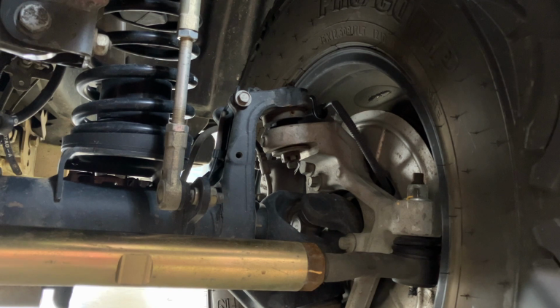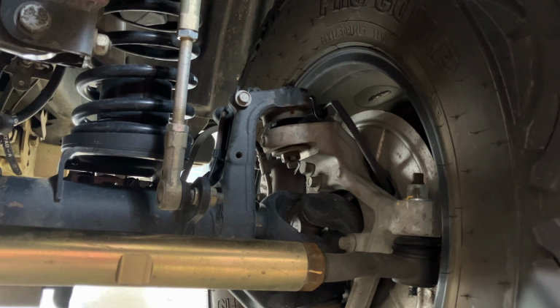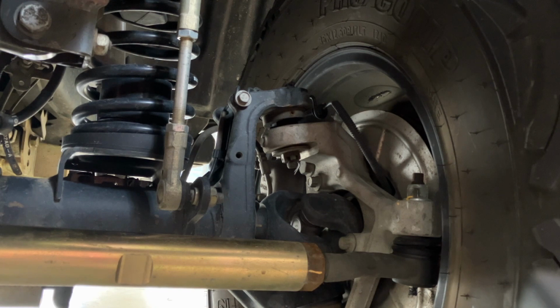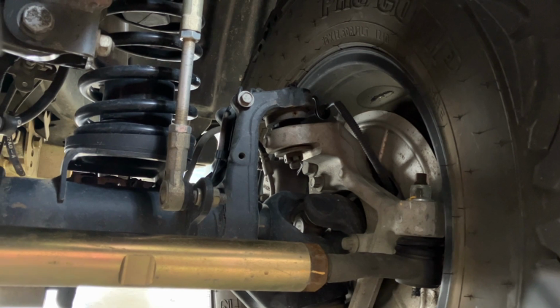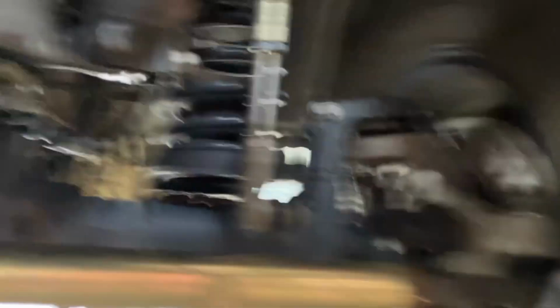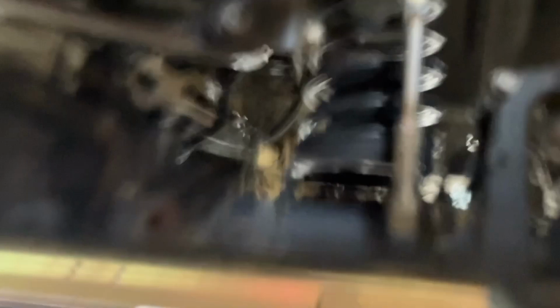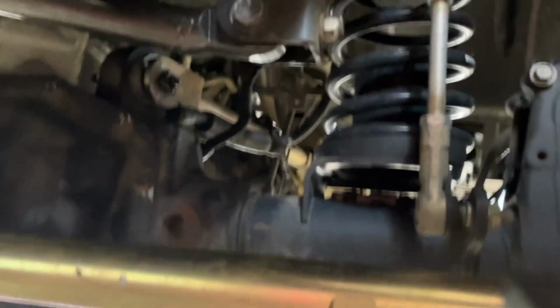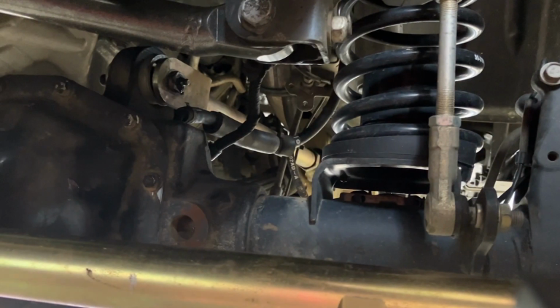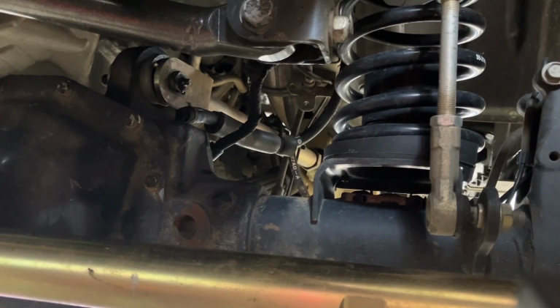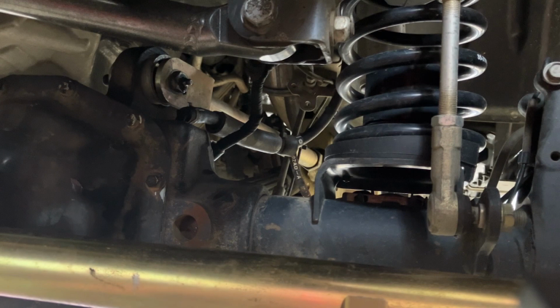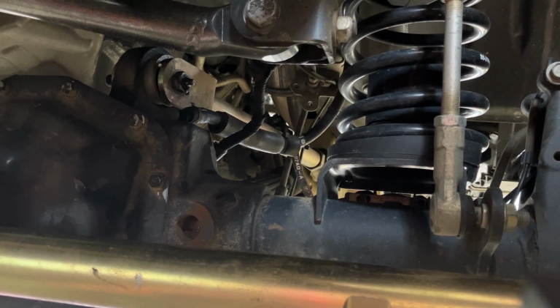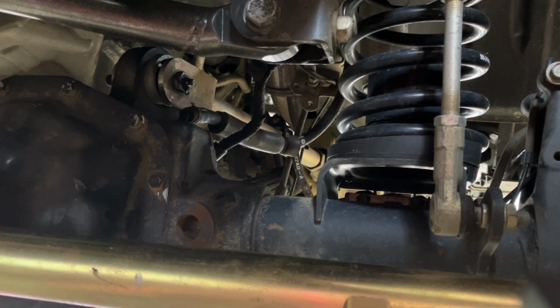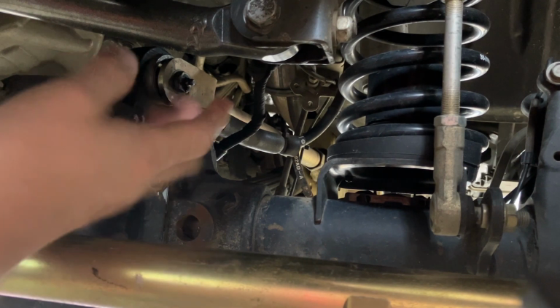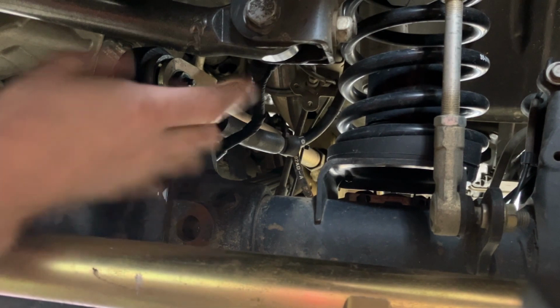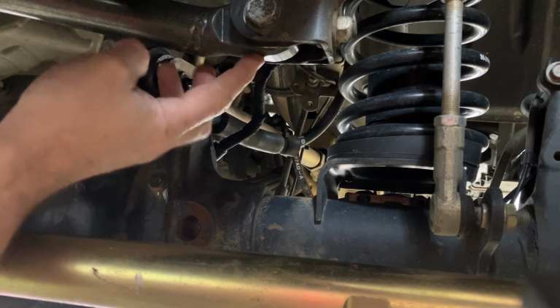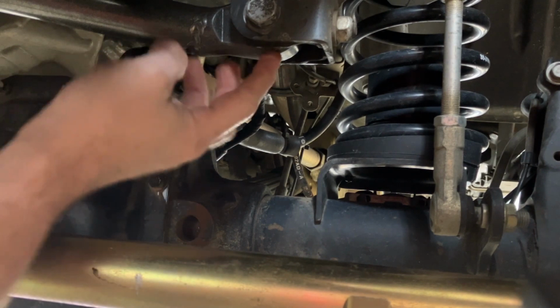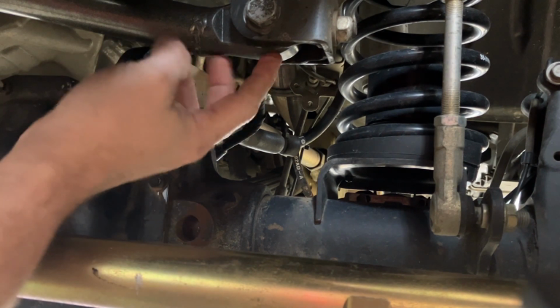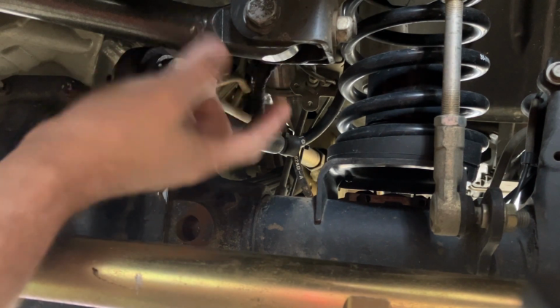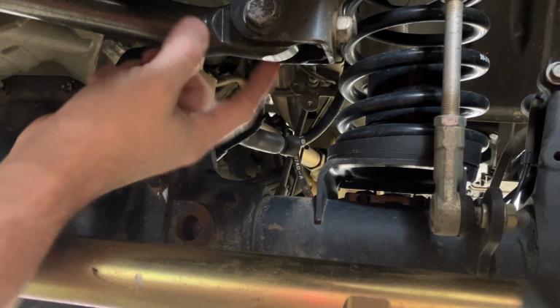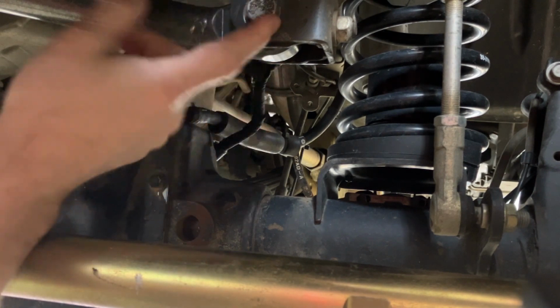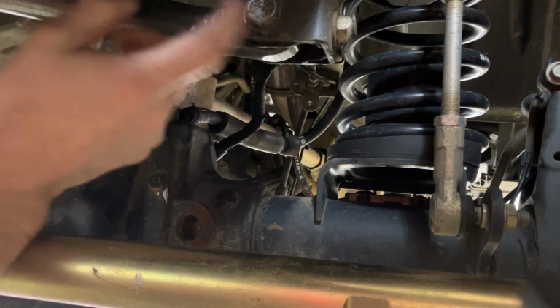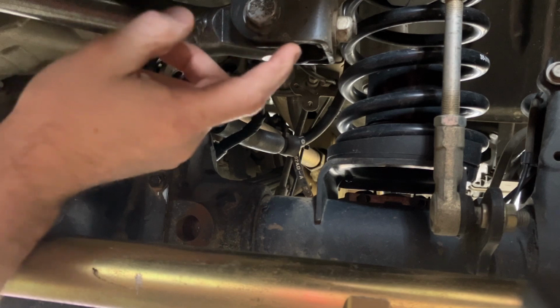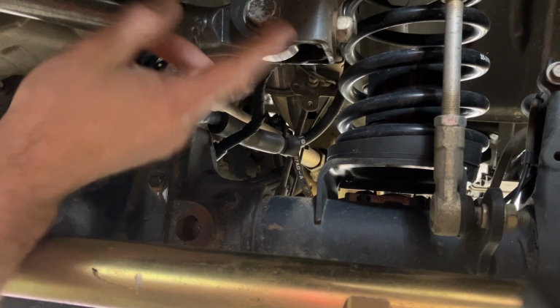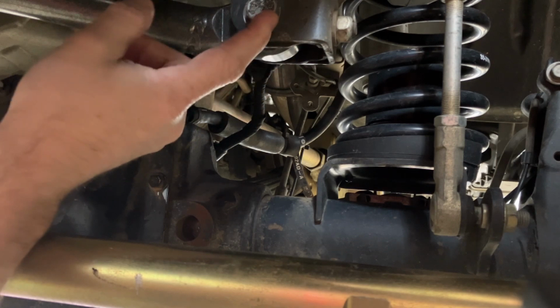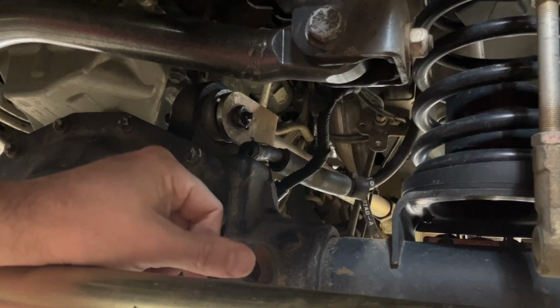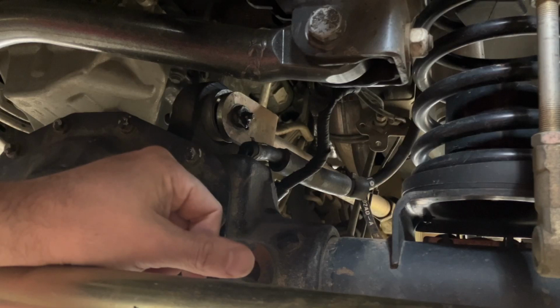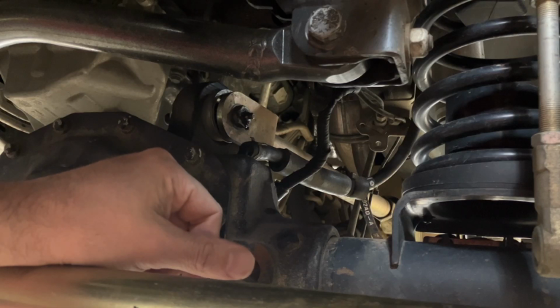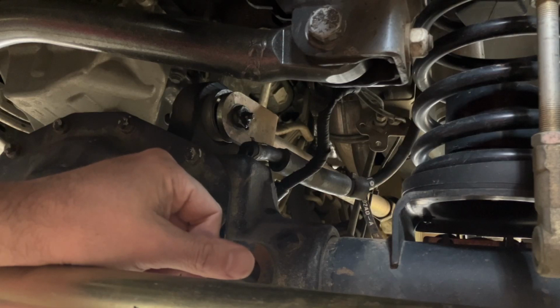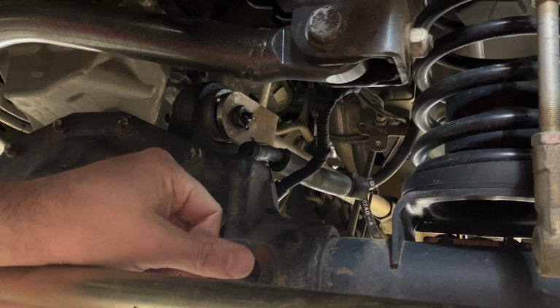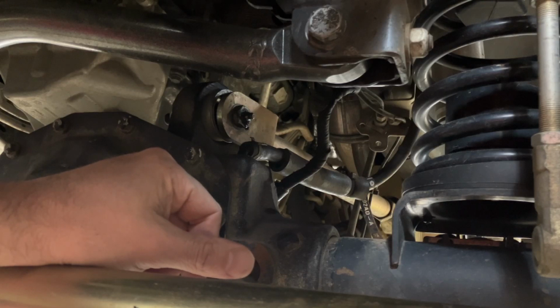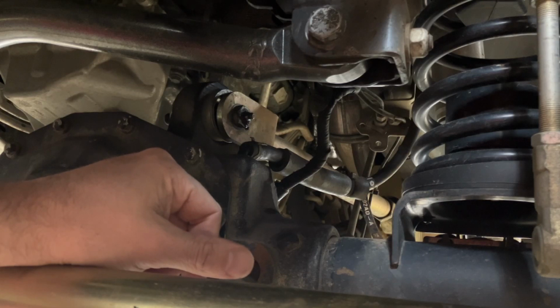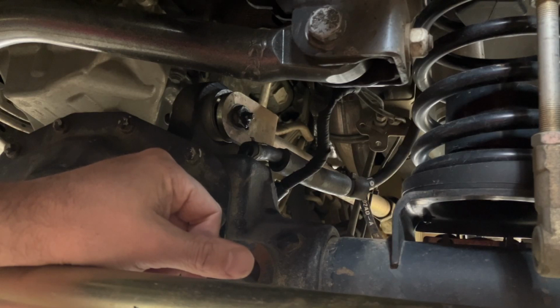Same thing in your track bar. Someone turns the wheel back and forth - it's gonna take five, ten minutes. You're gonna stare at every single joint for any slop, including looking for wallowed out holes. My axle side track bar mount was wallowed out from the factory at a hundred miles.